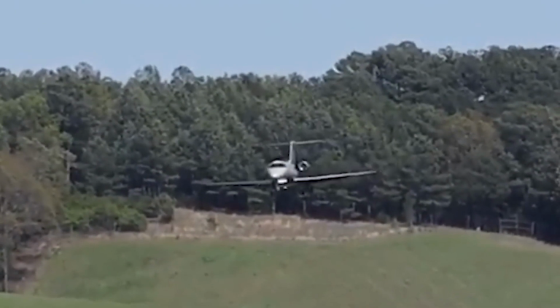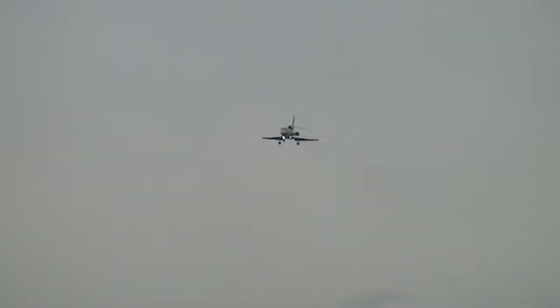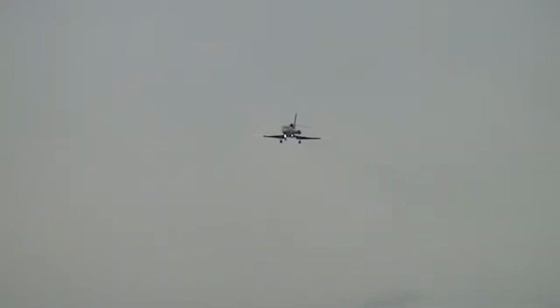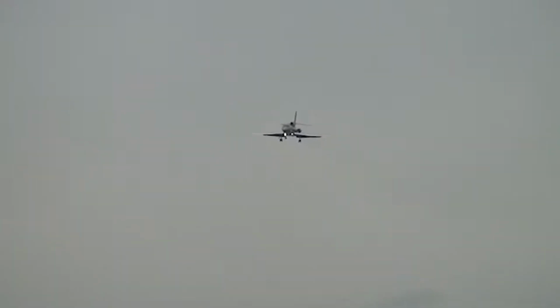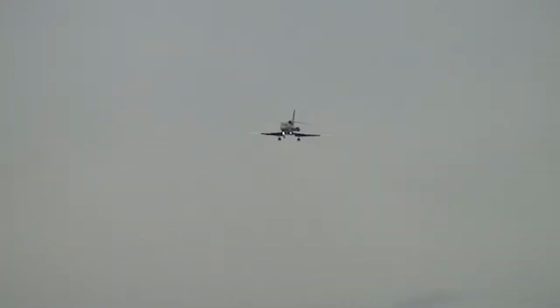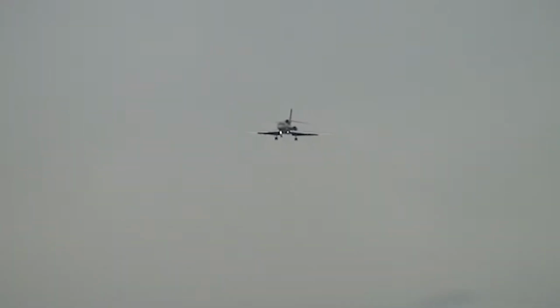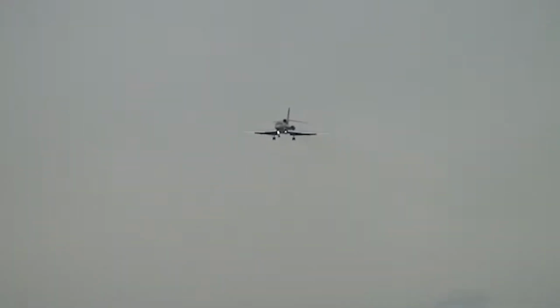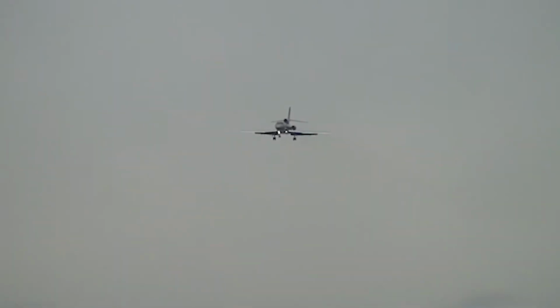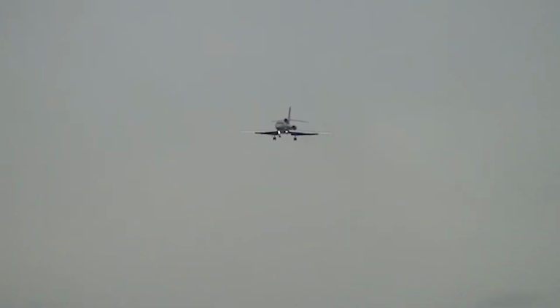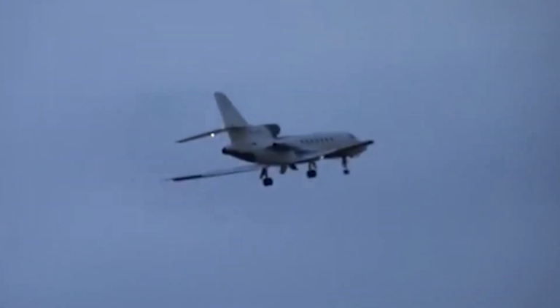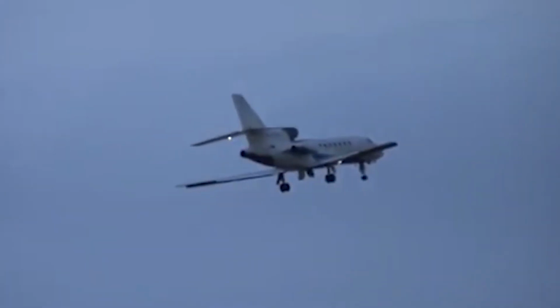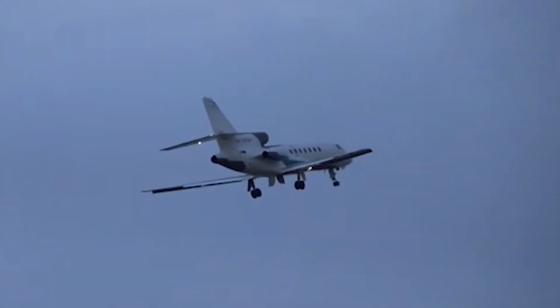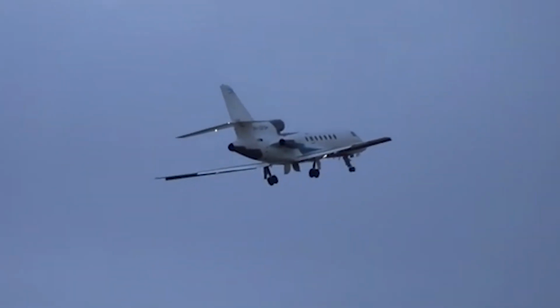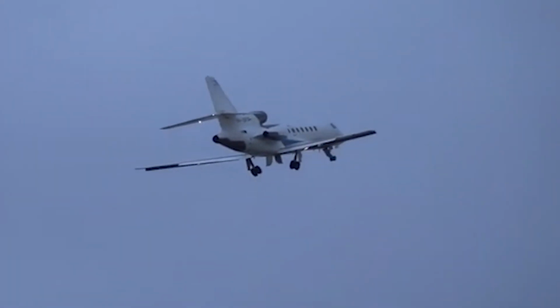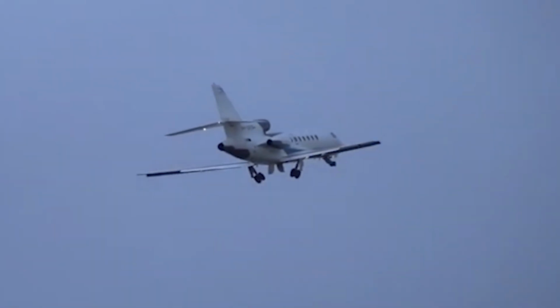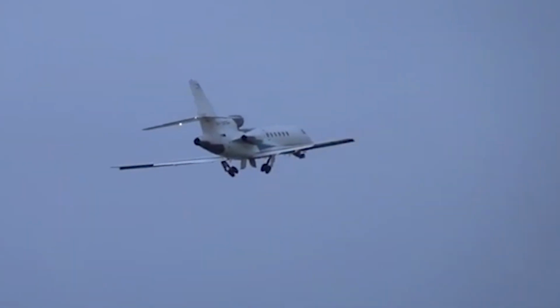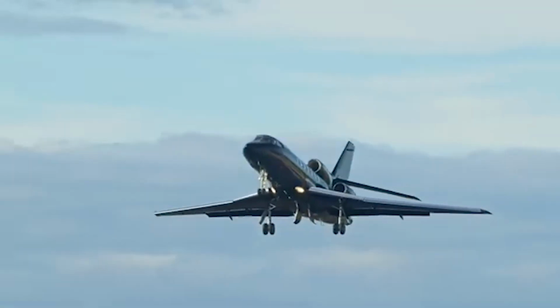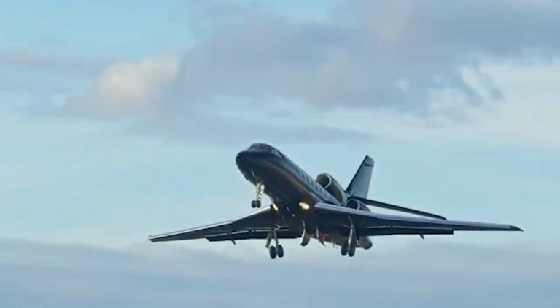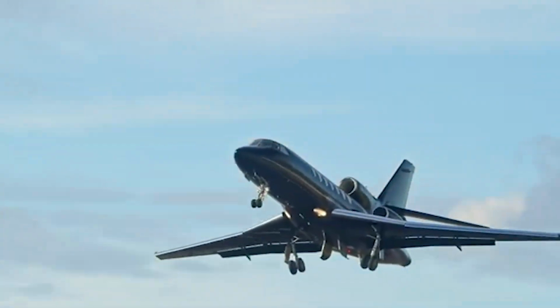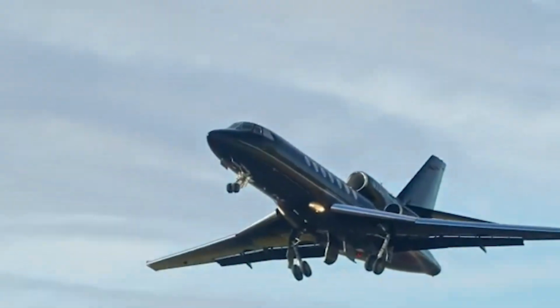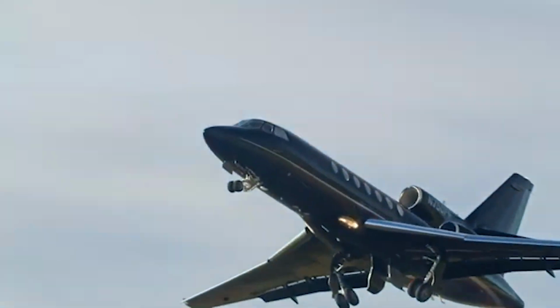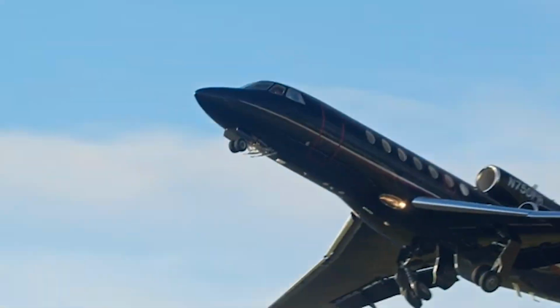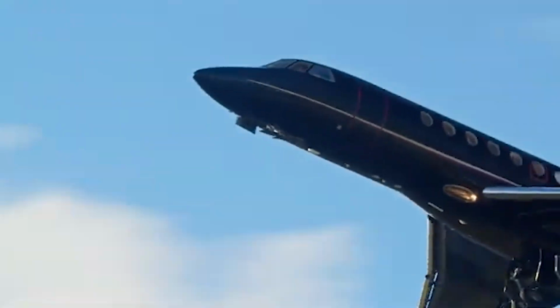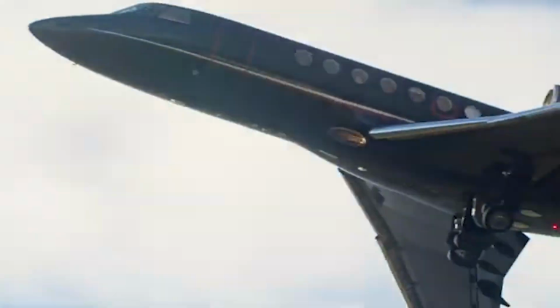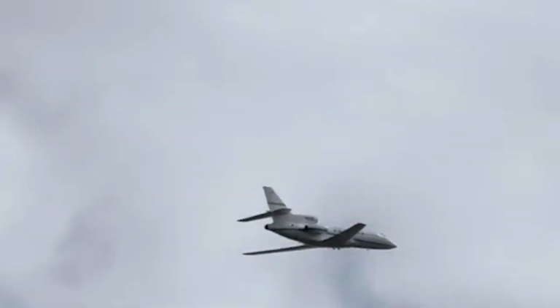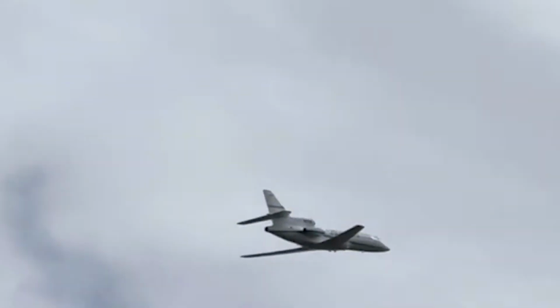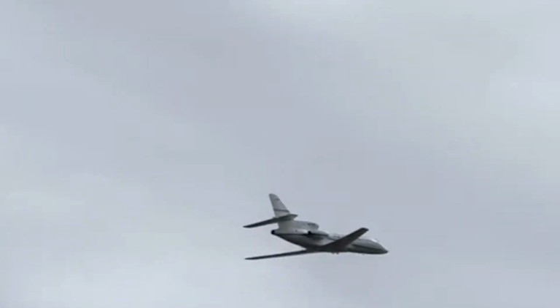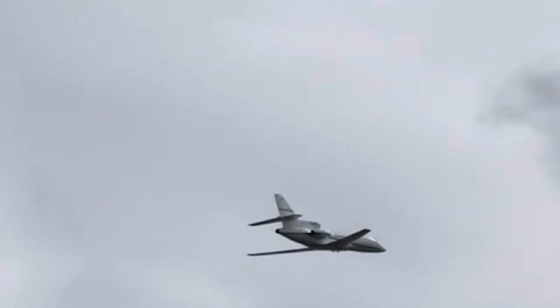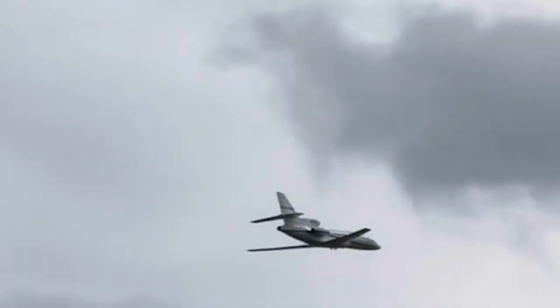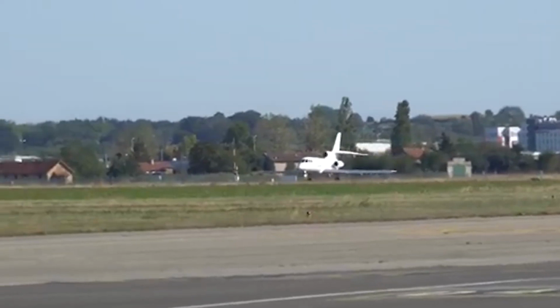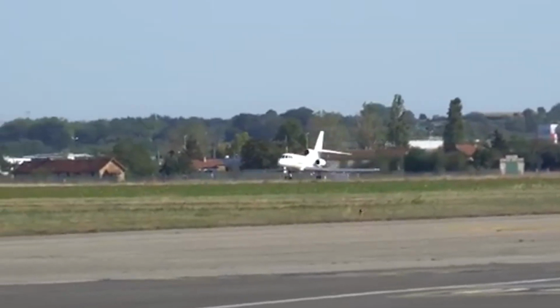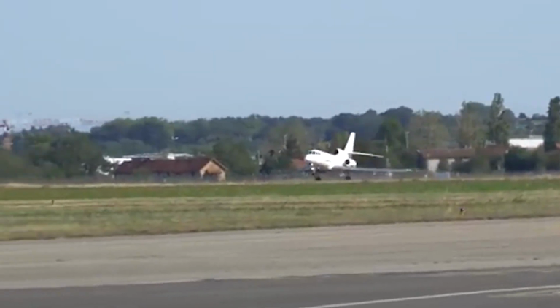Coupled with its high-altitude performance, advanced avionics, and reputation for reliability, the Falcon 50 remains a highly respected aircraft in business aviation, appreciated for its balance of performance, luxury, and versatility.